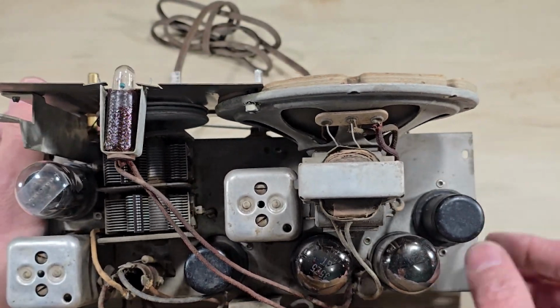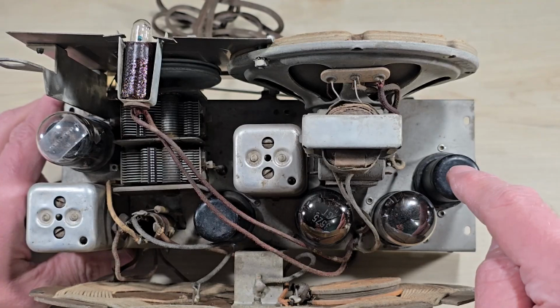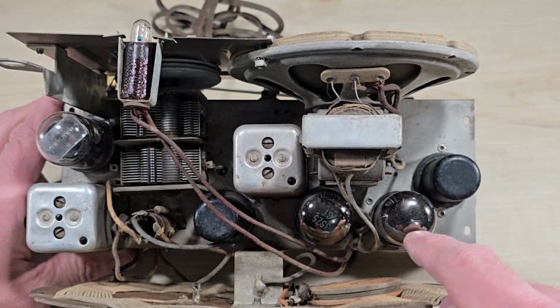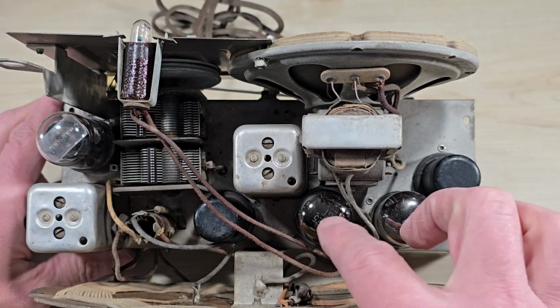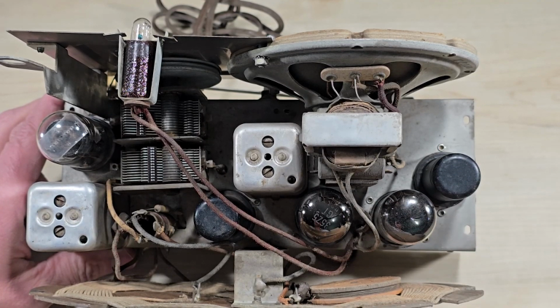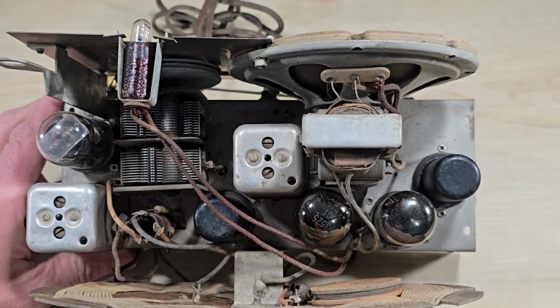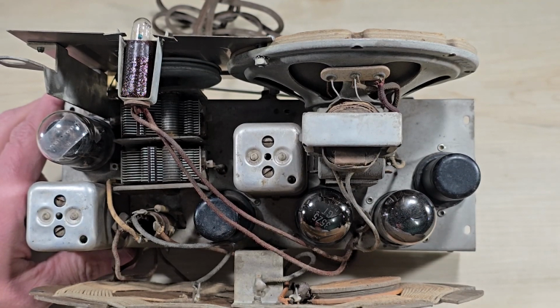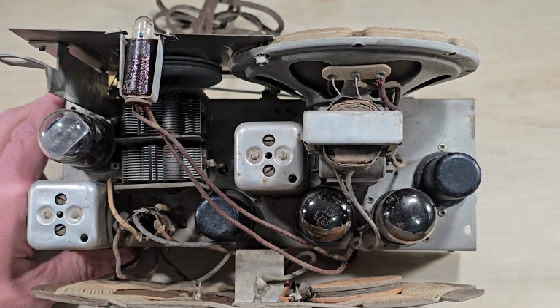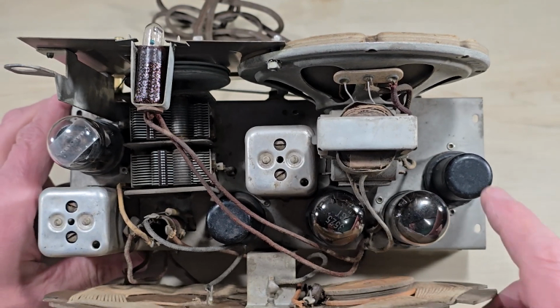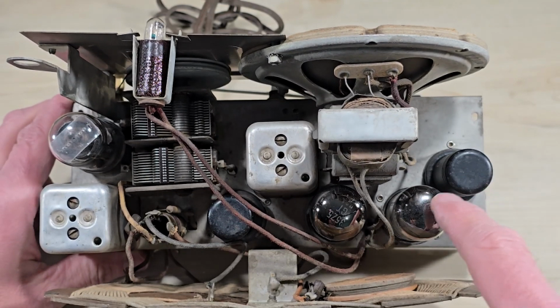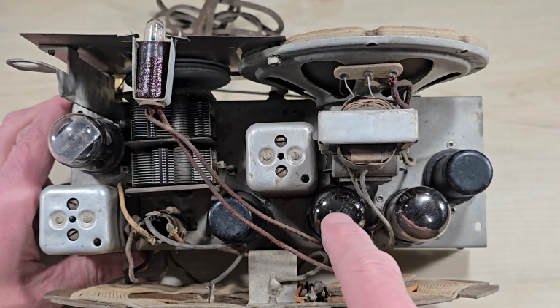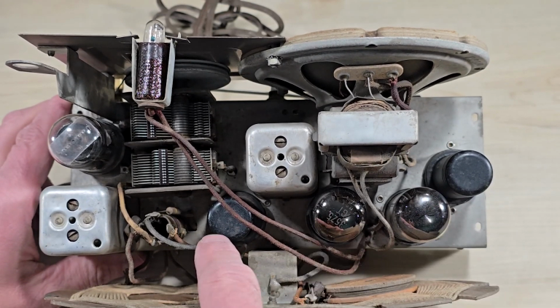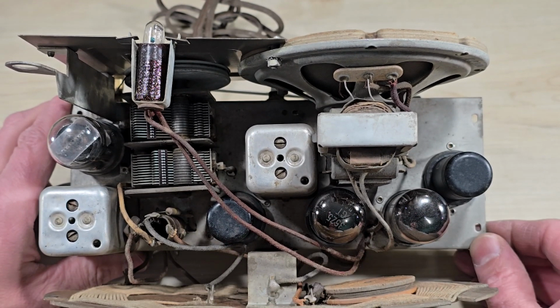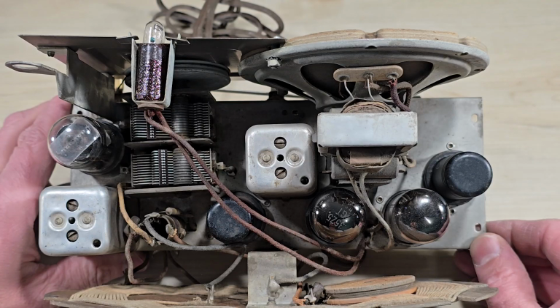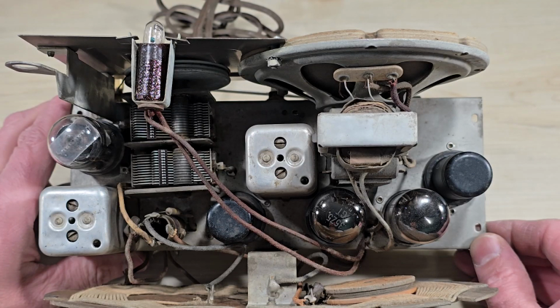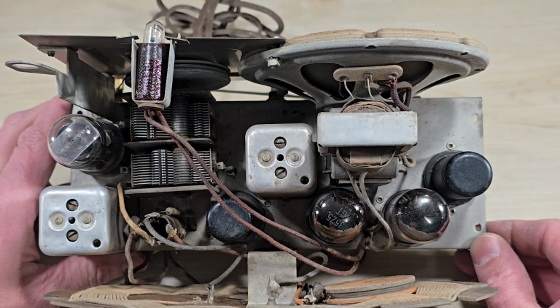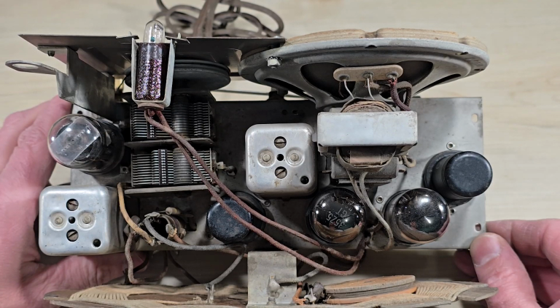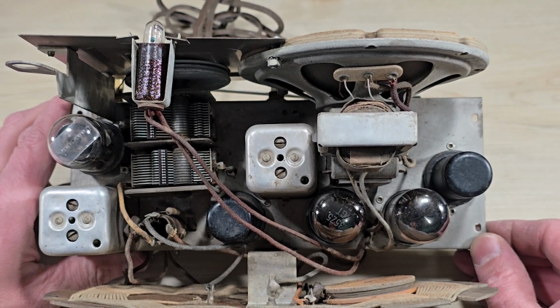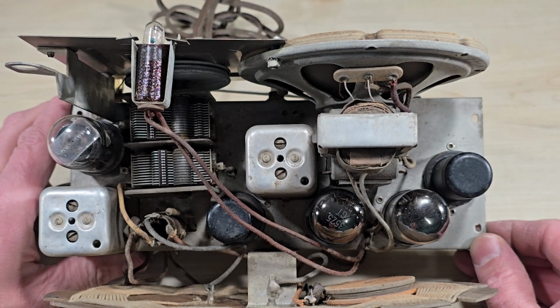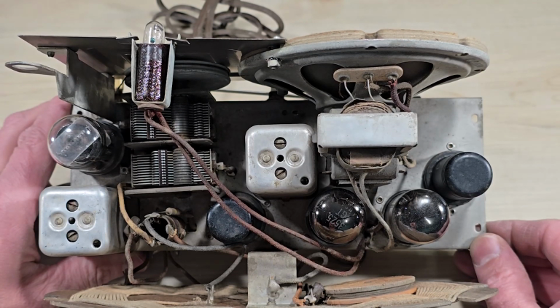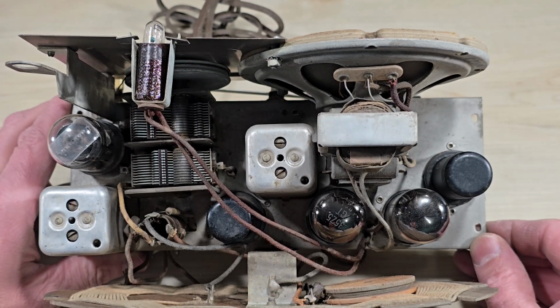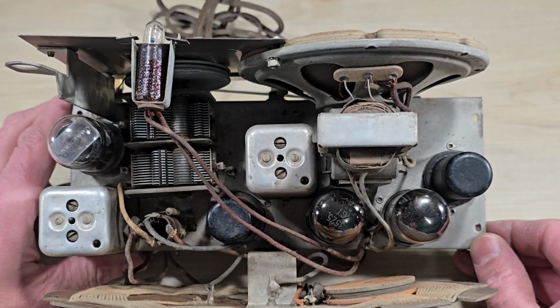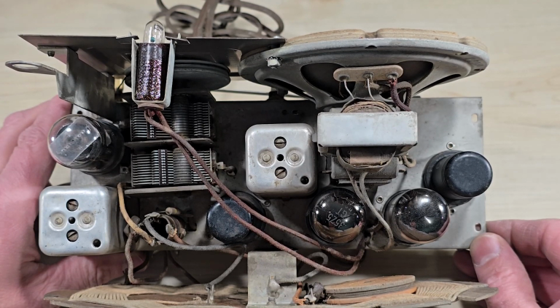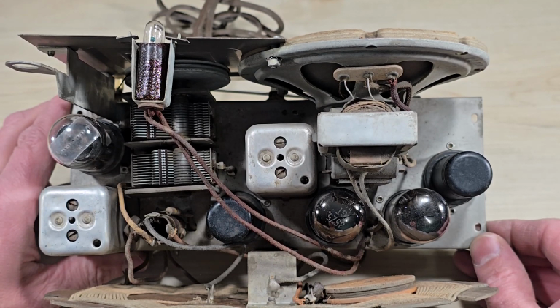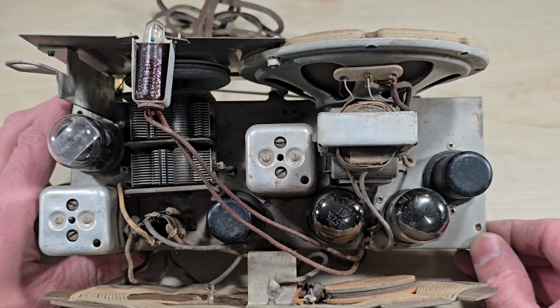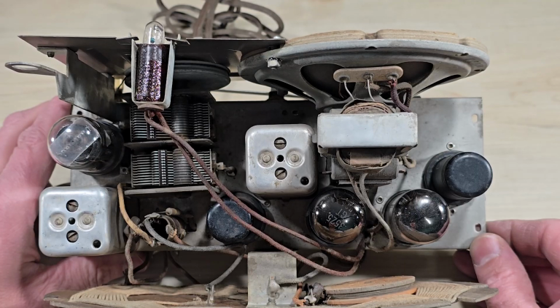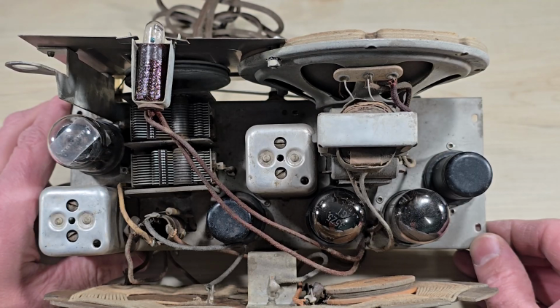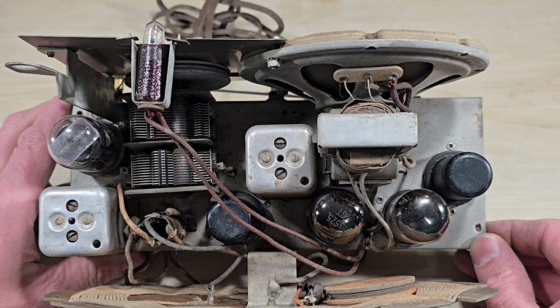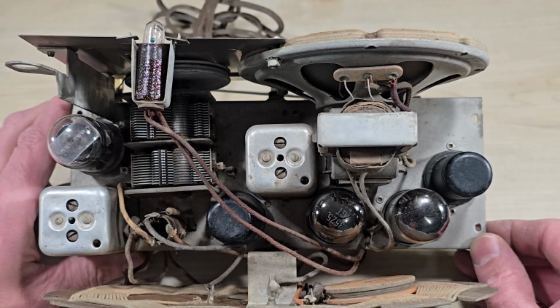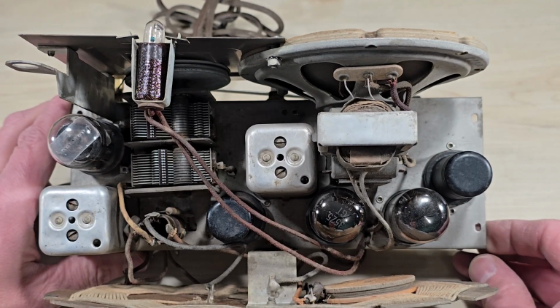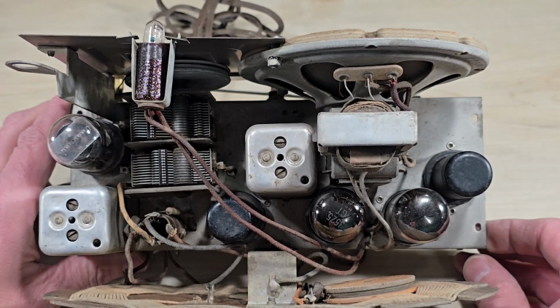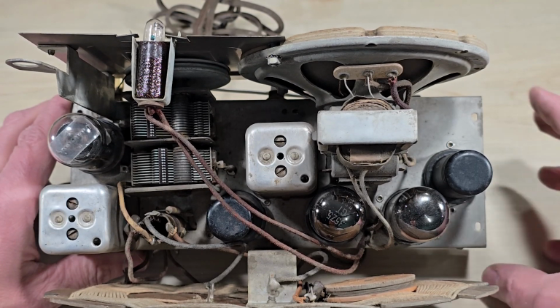It's known as an all-American five, as there are five vacuum tubes. As an interesting piece of trivia, the filaments for all the tubes are connected in series. The summation of those voltages is equal to 121 volts.